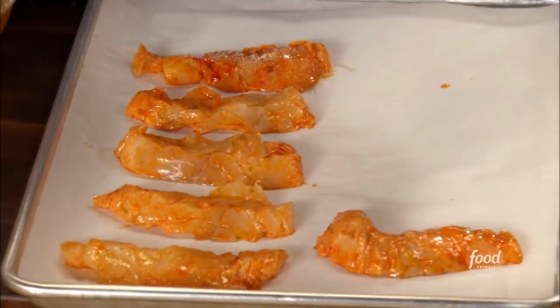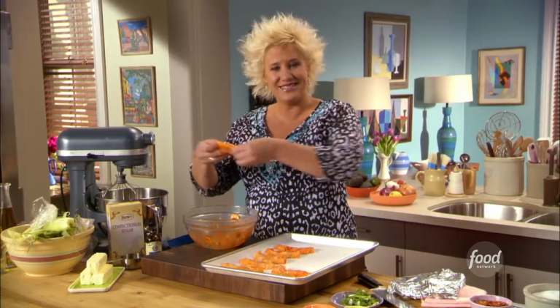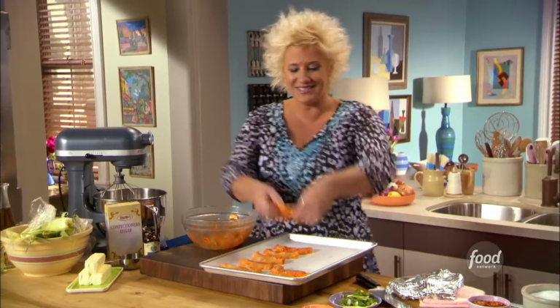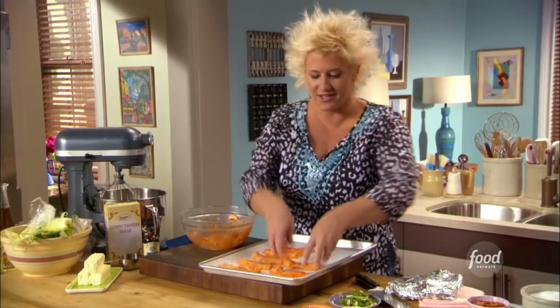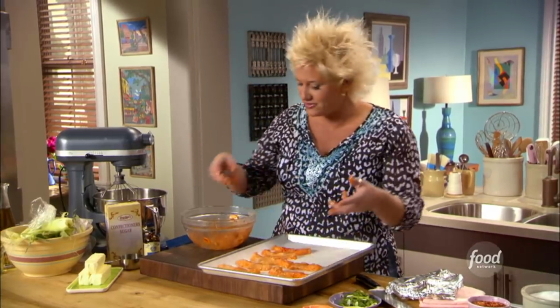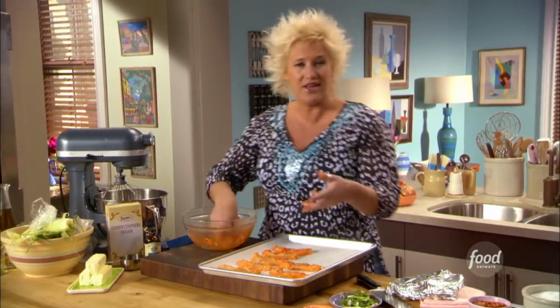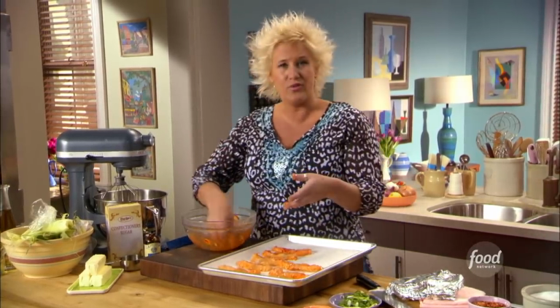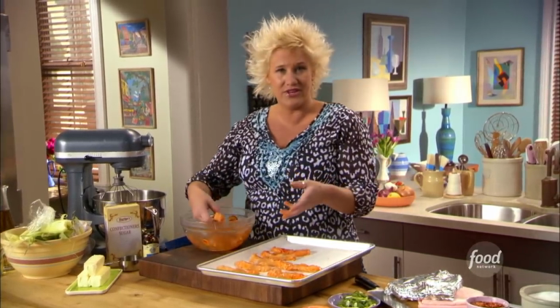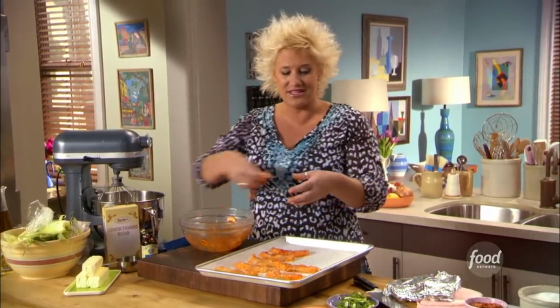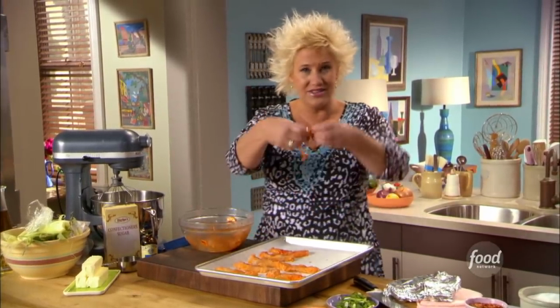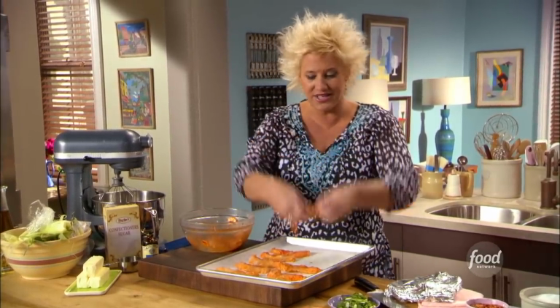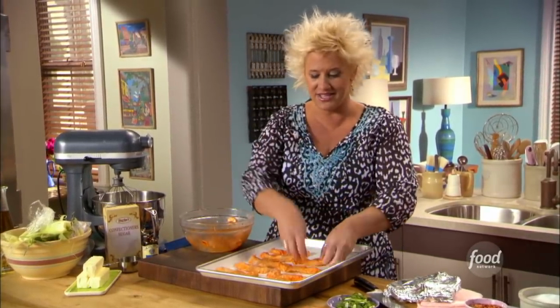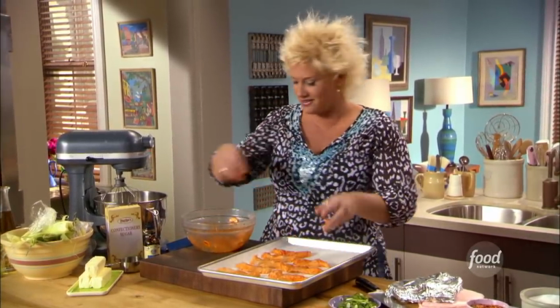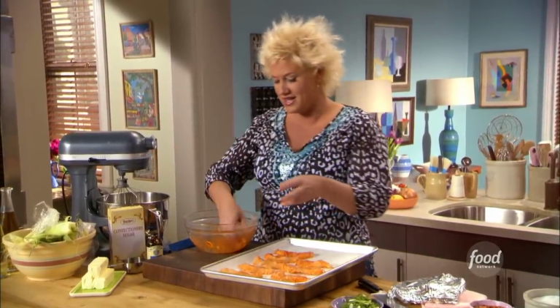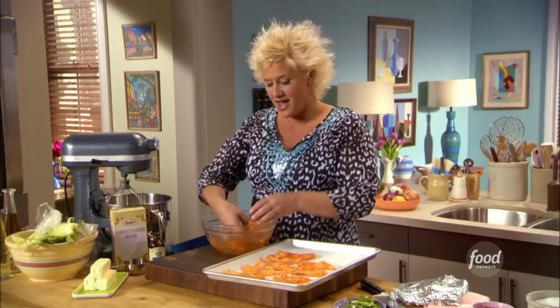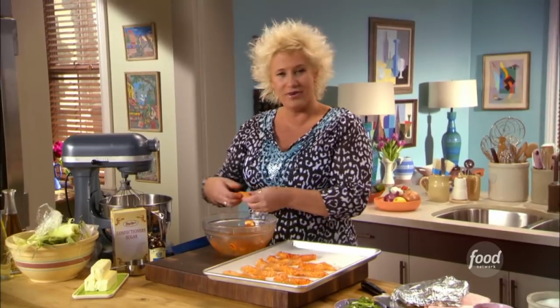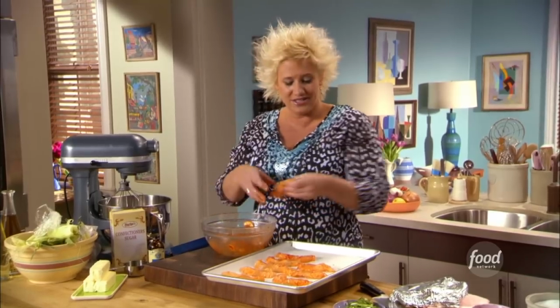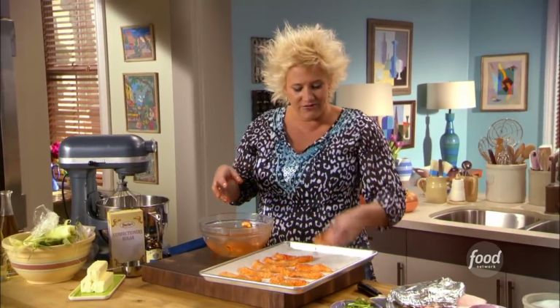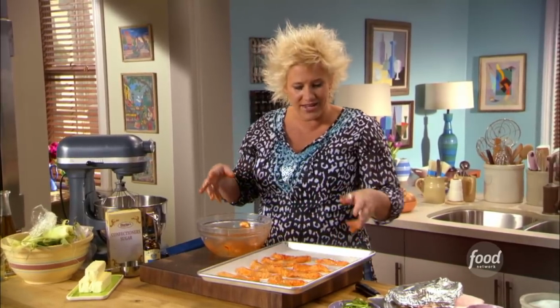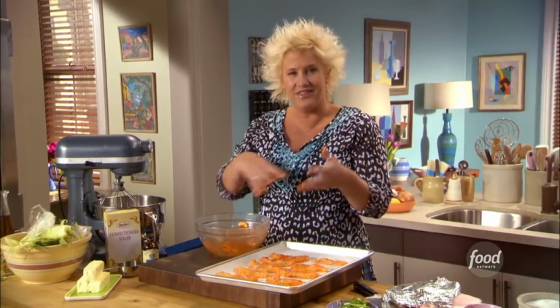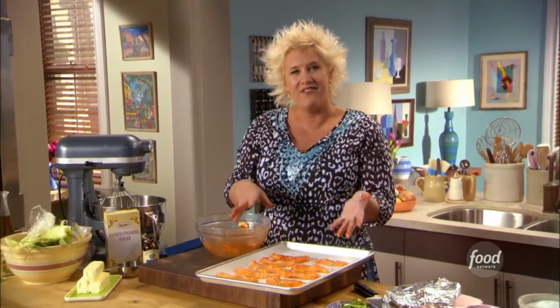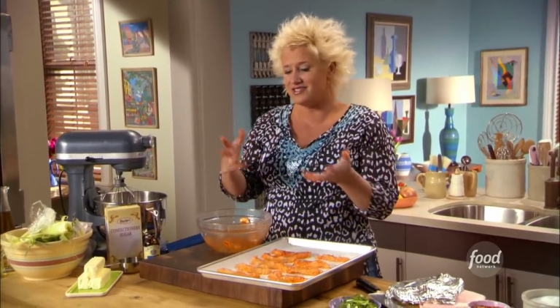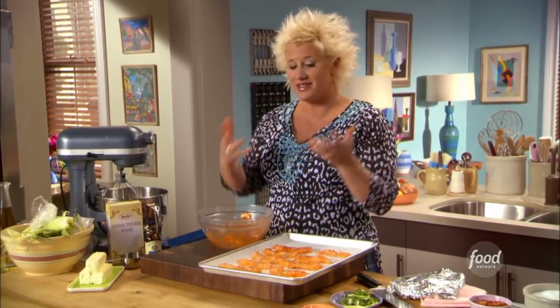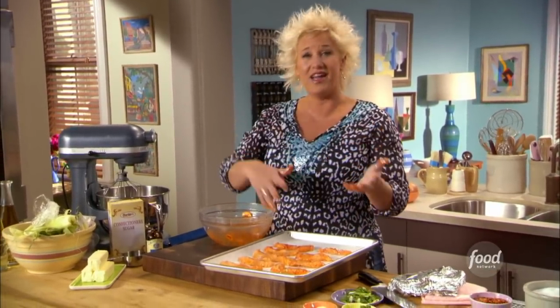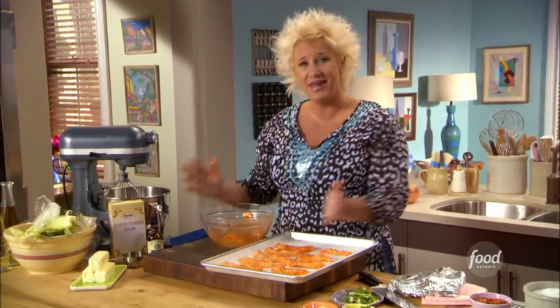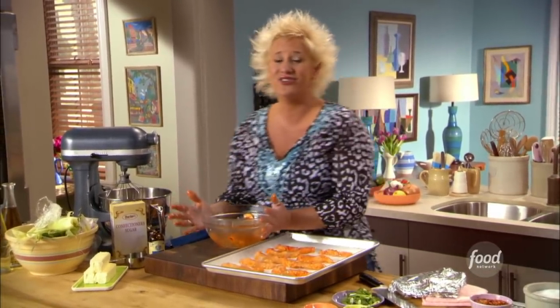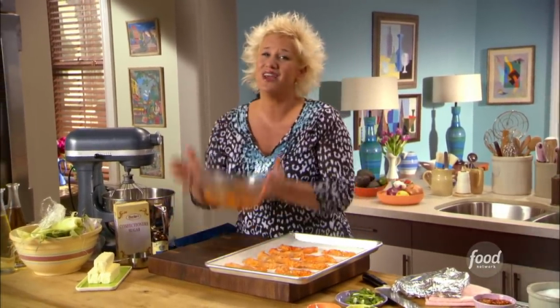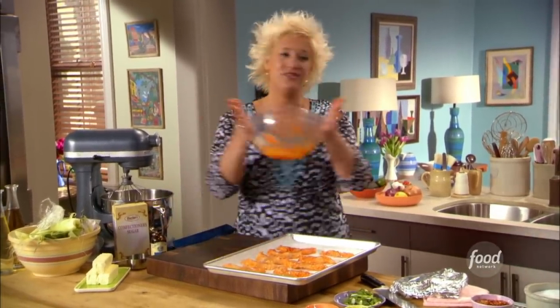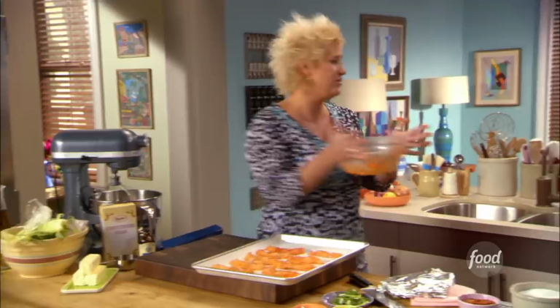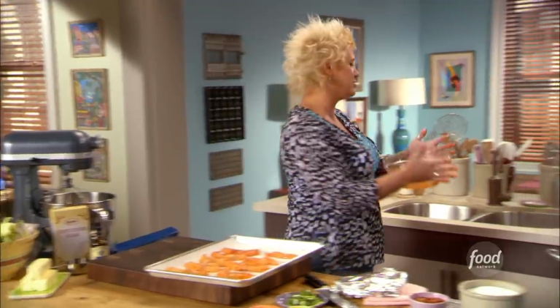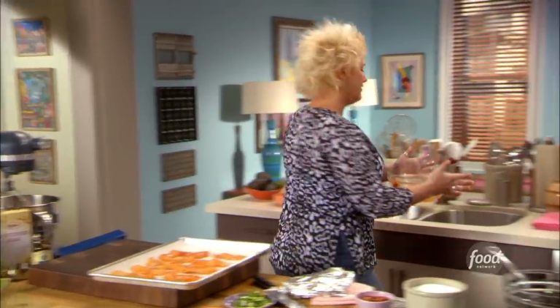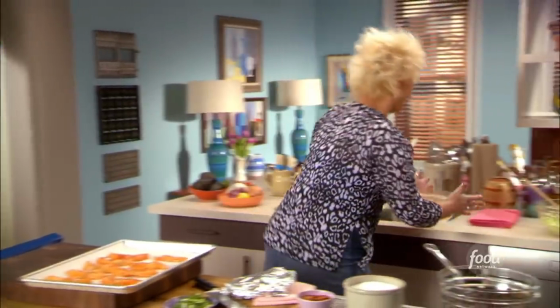This is a nice thing to do together with your kids — even little kids can handle this. It's a great family activity, fun to do together, and you're making good, healthy food.